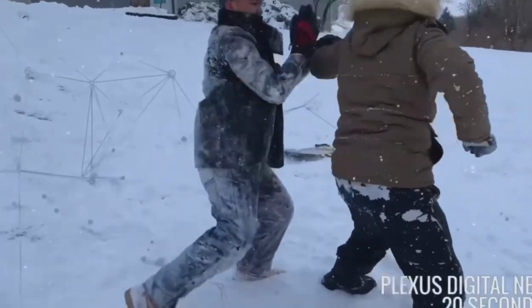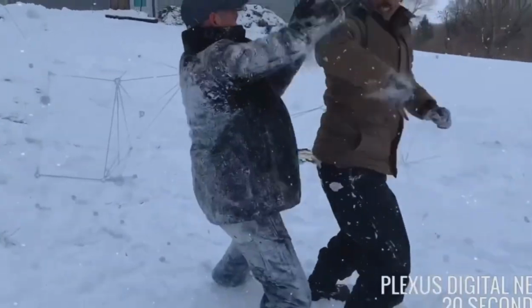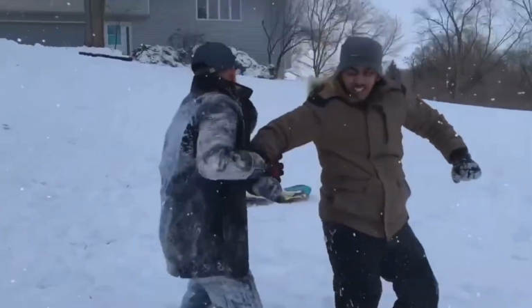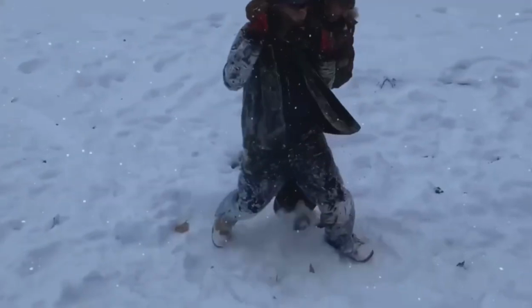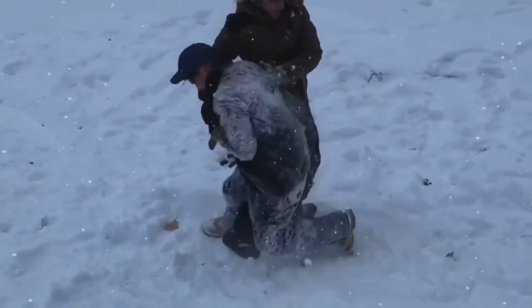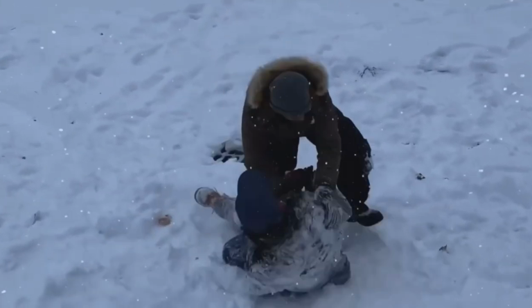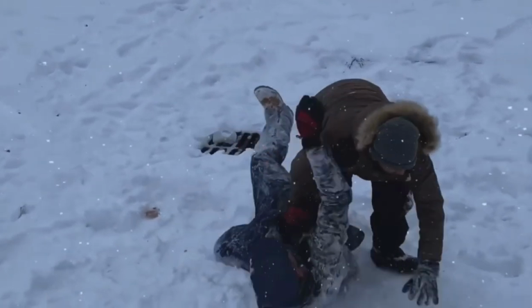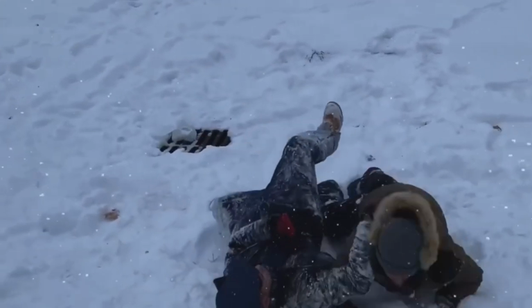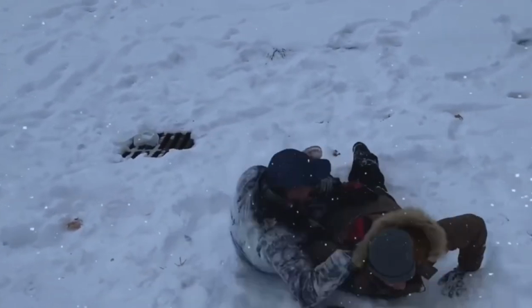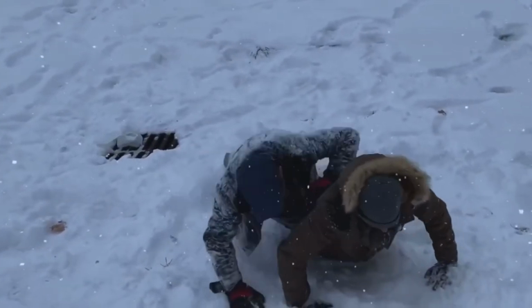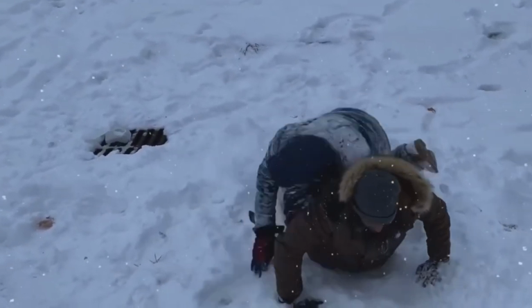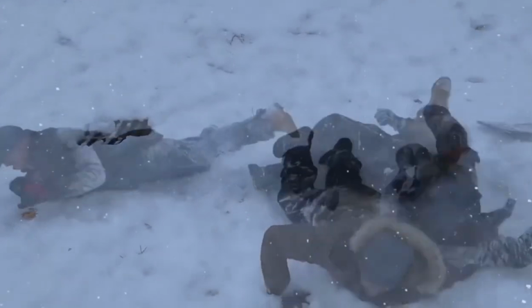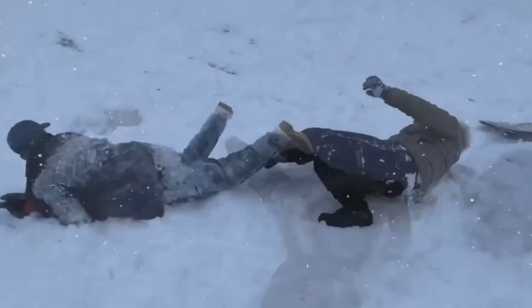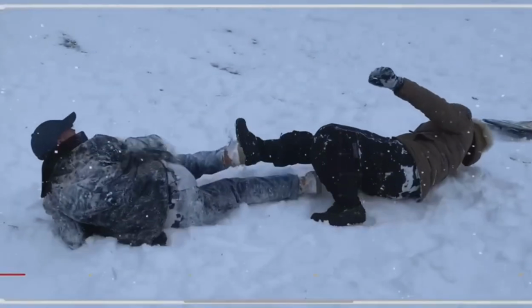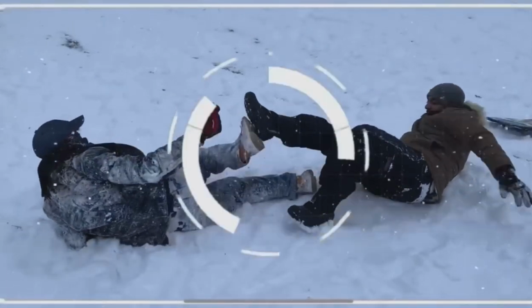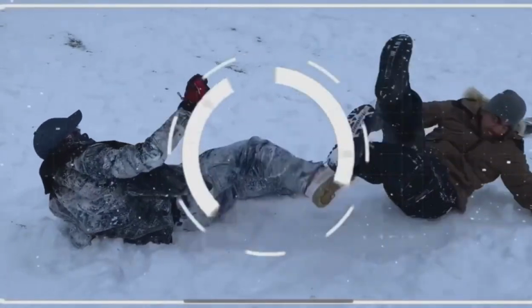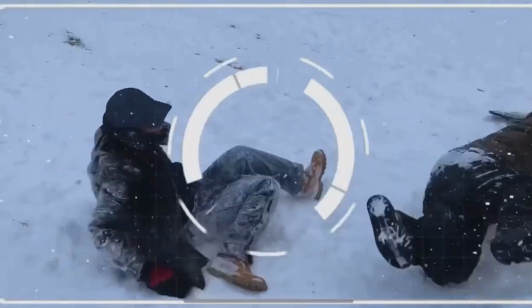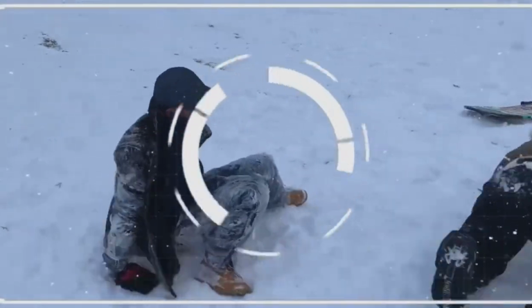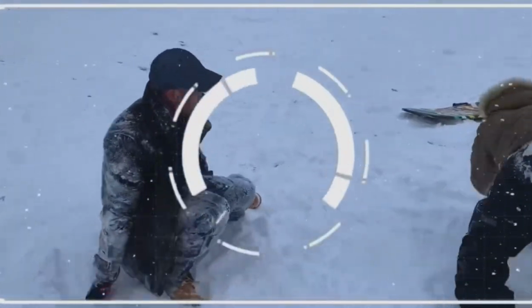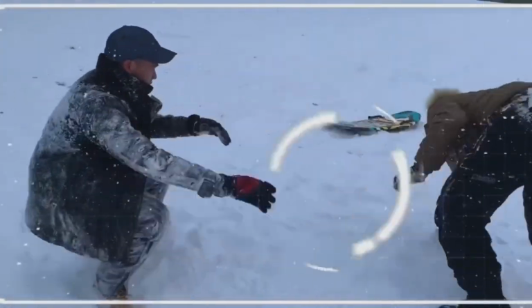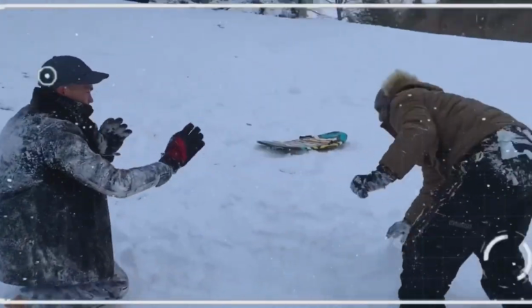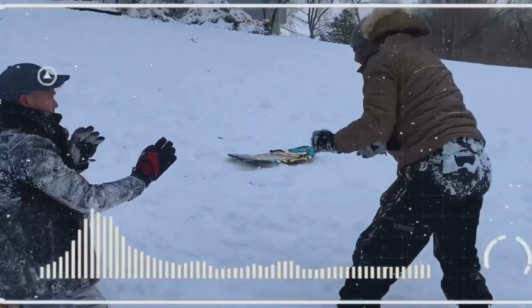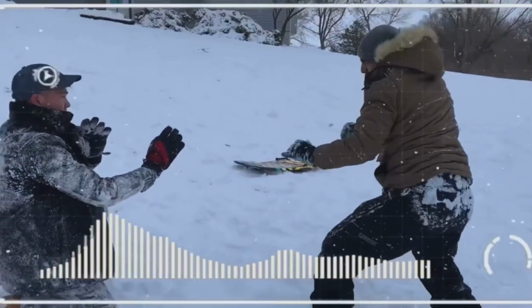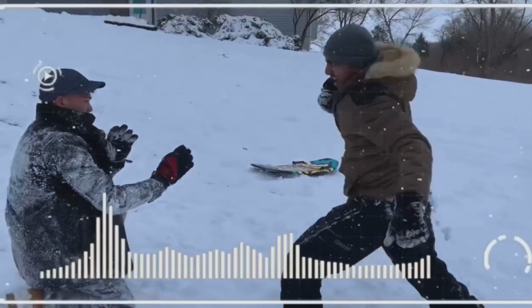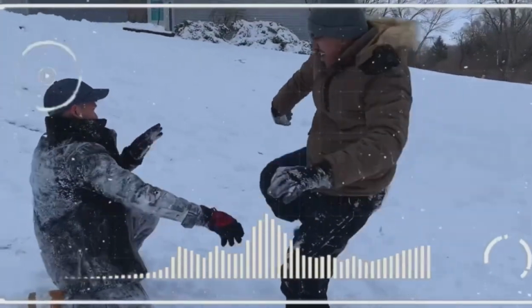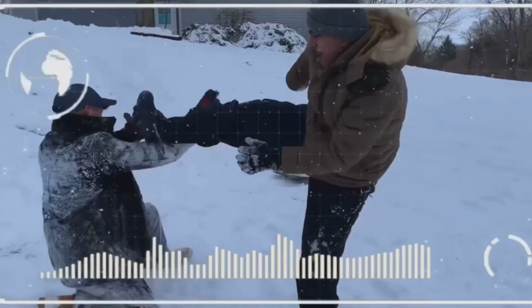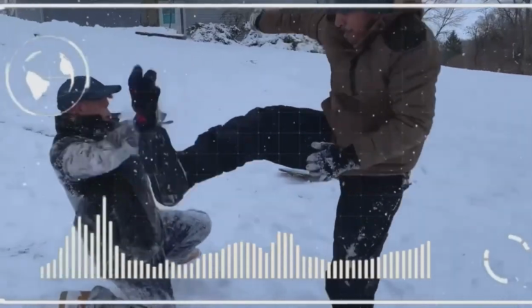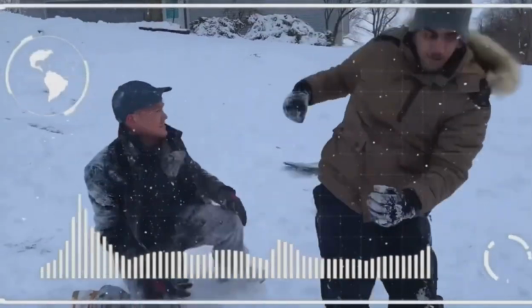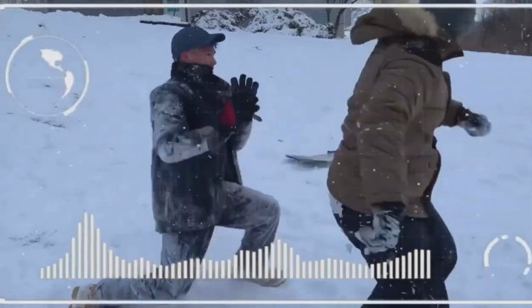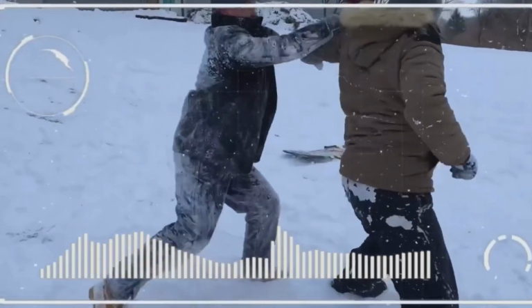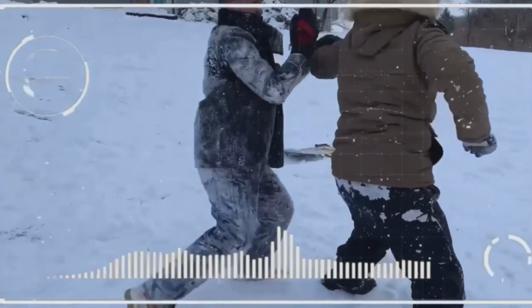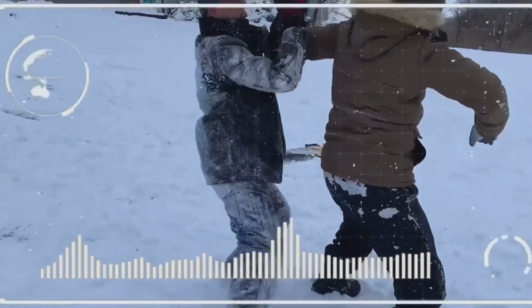The first technique will teach you how to block and control a punch. Block and control: when you see the attack coming, quickly slip and parry the attack with the front hand.